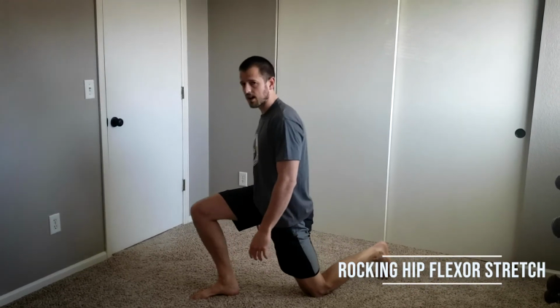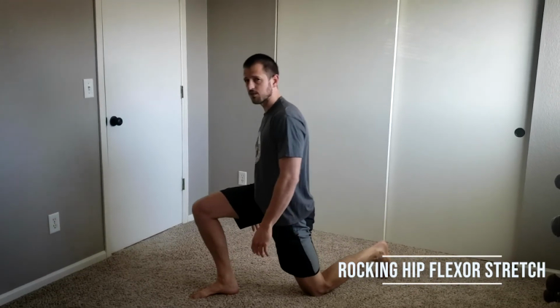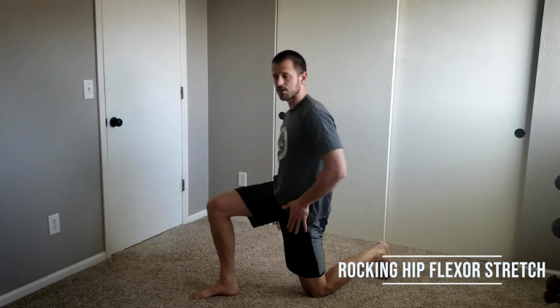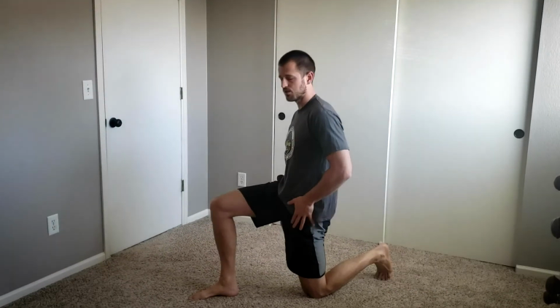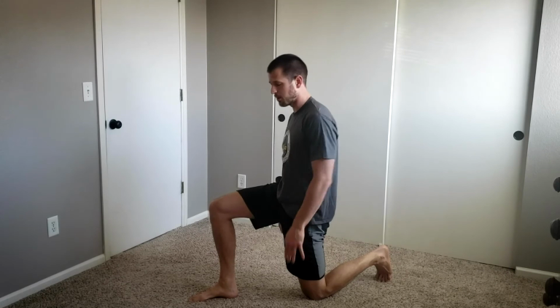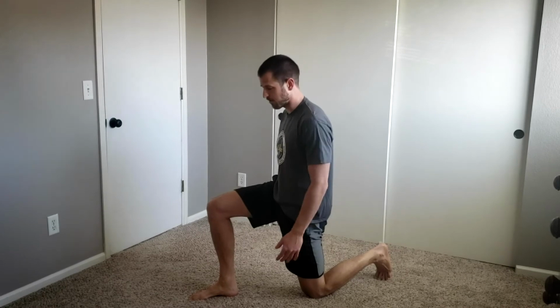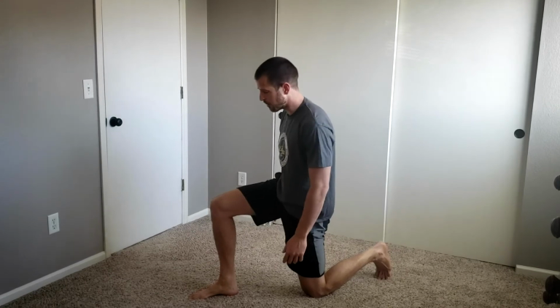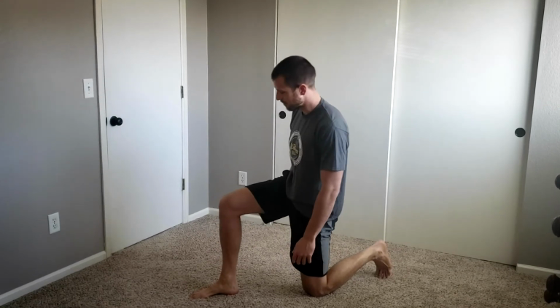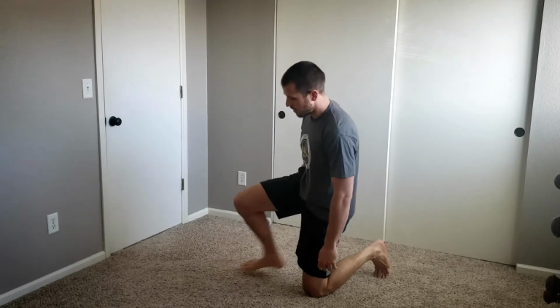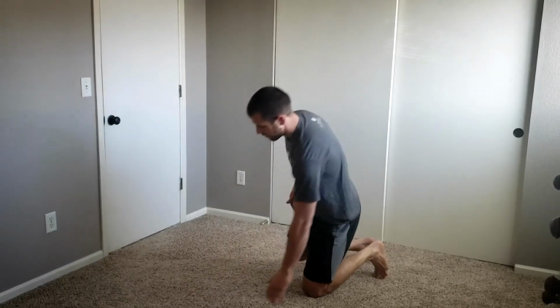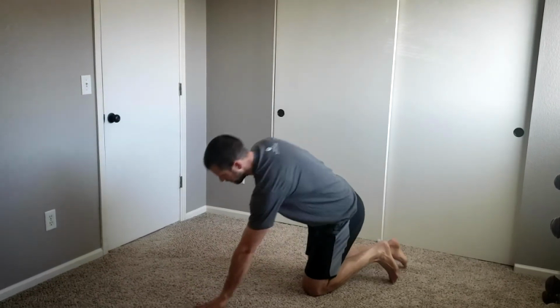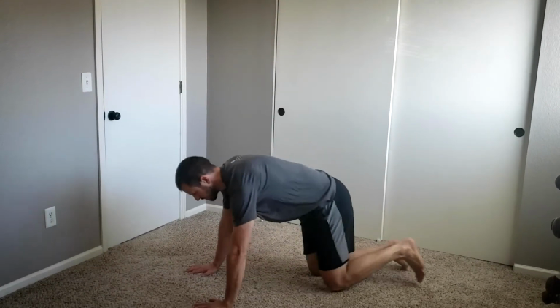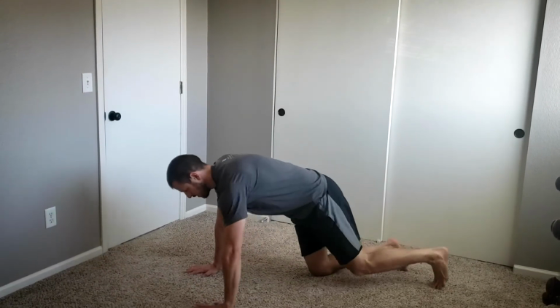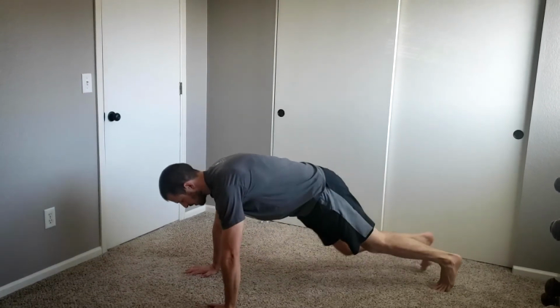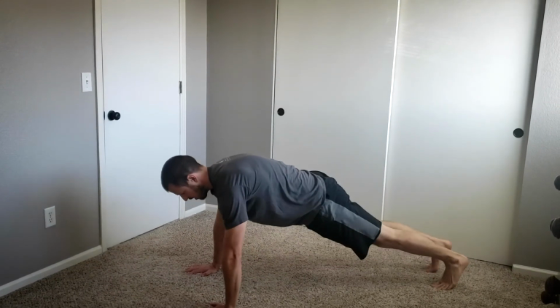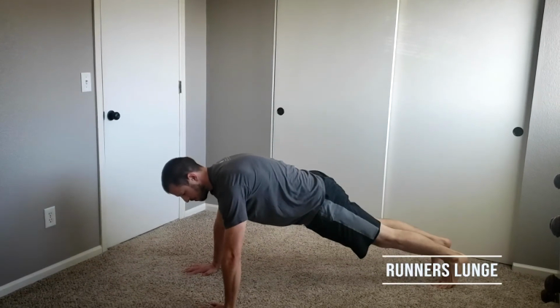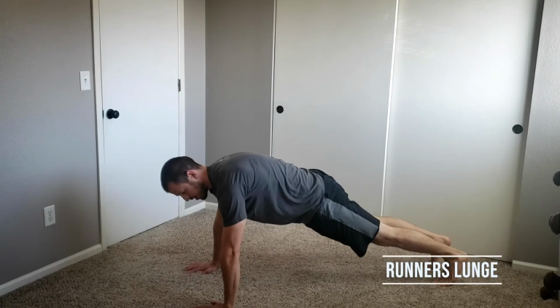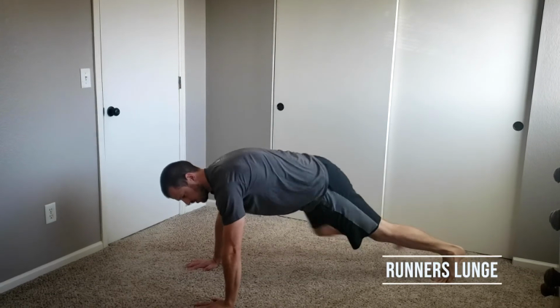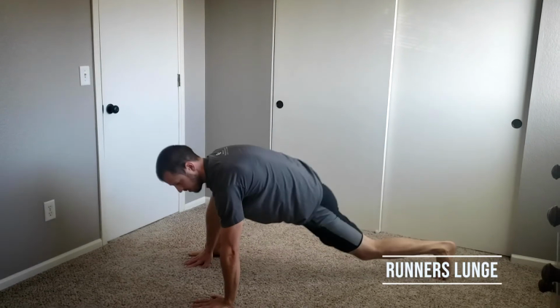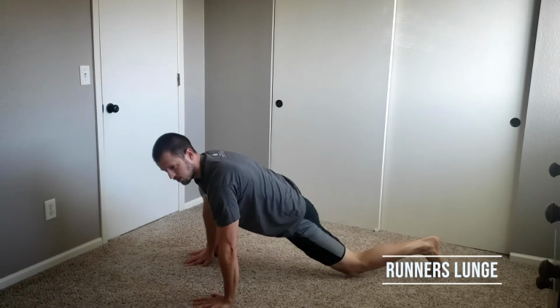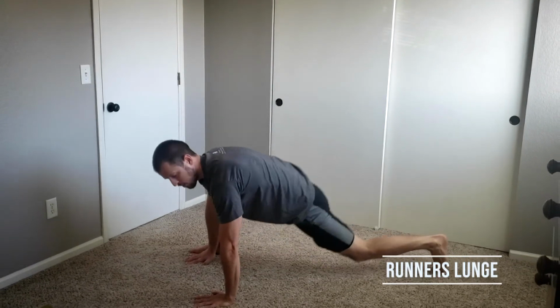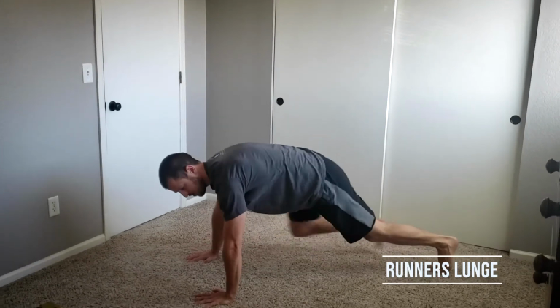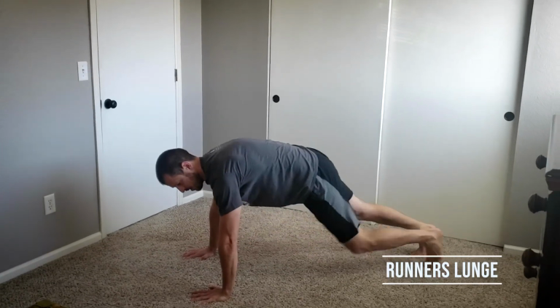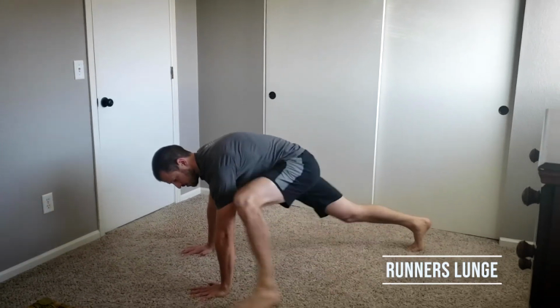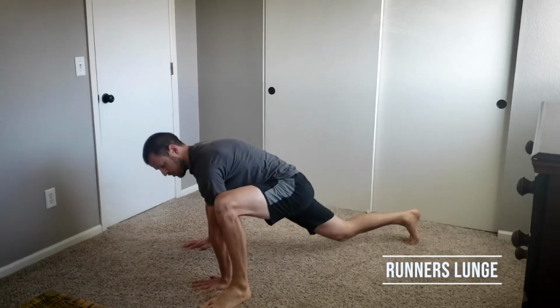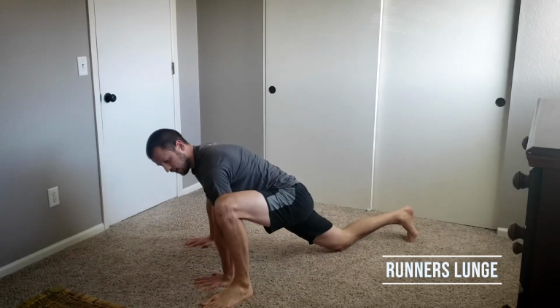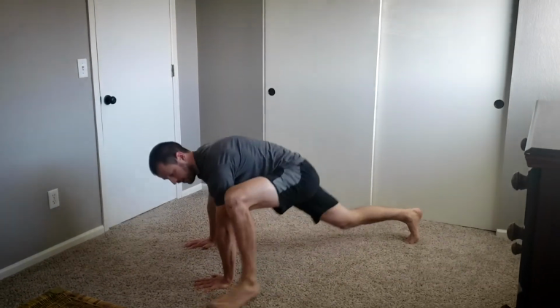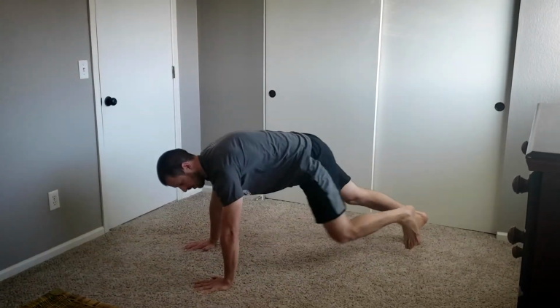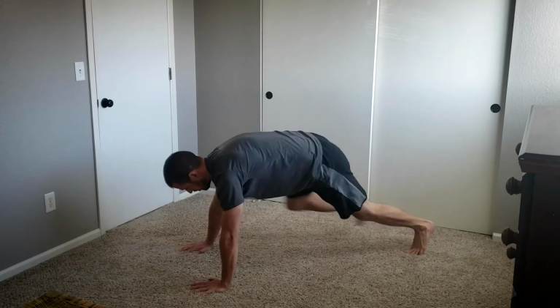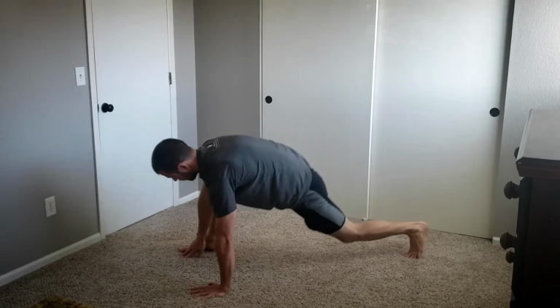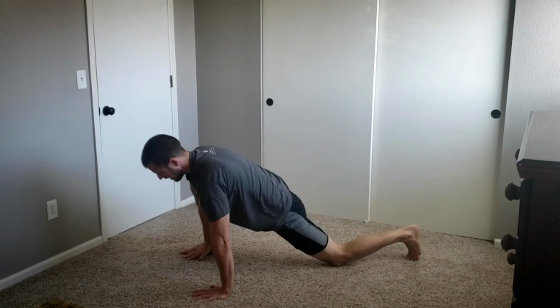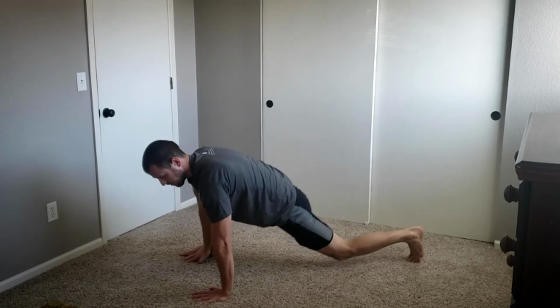Just subtle rocks back and forth, trying to mobilize the front of our hip. From there, we're going to go into the push-up position and do some hip openers, trying to take our foot right on the outside of our hand.